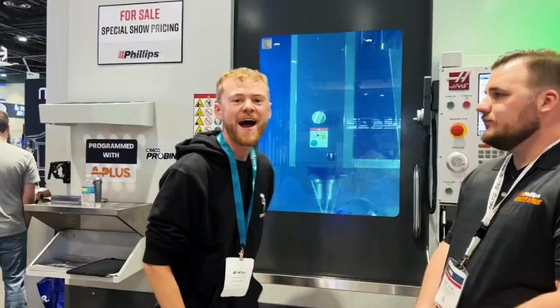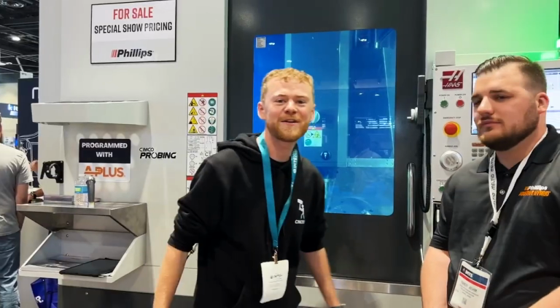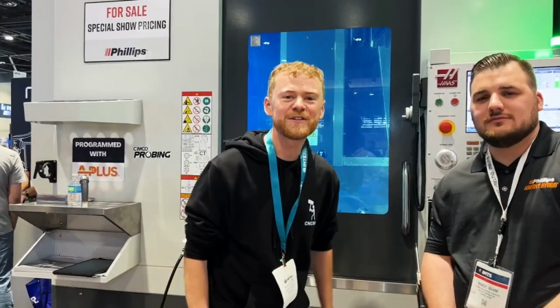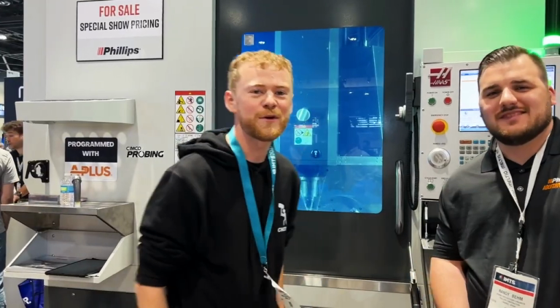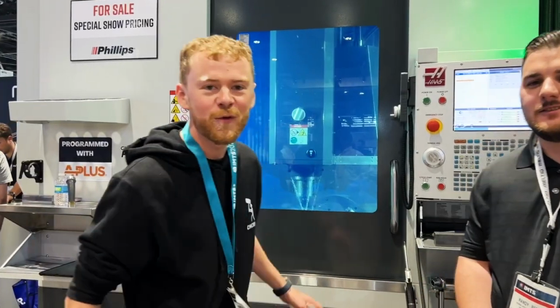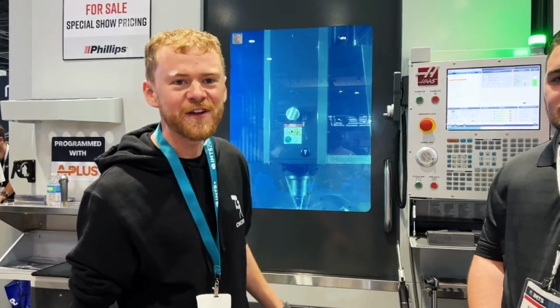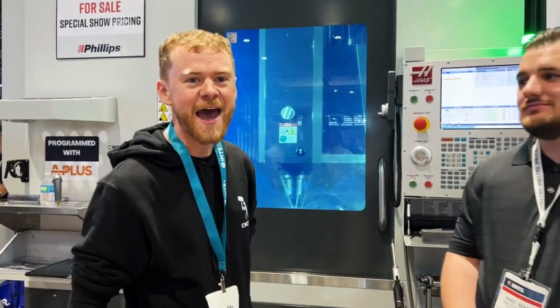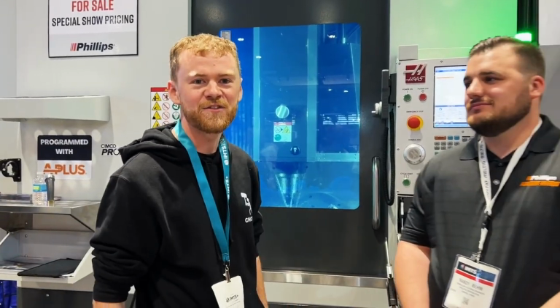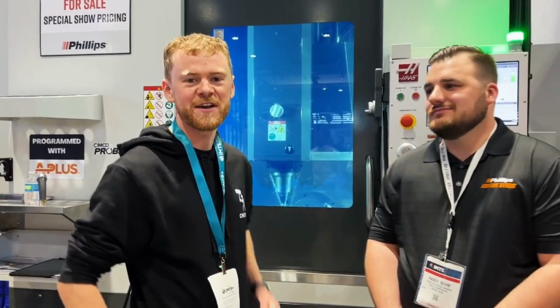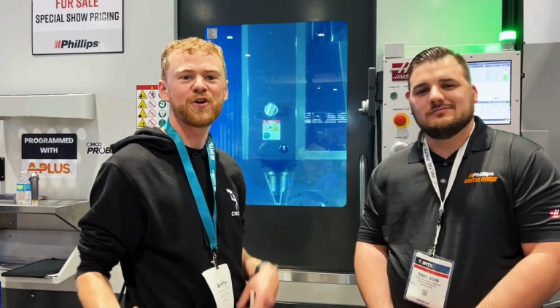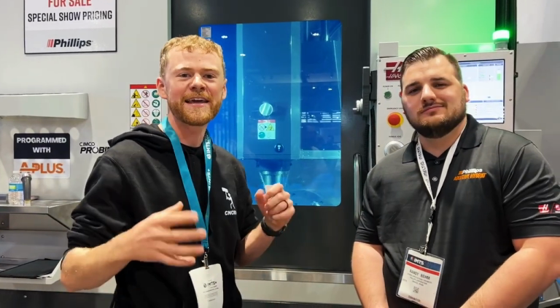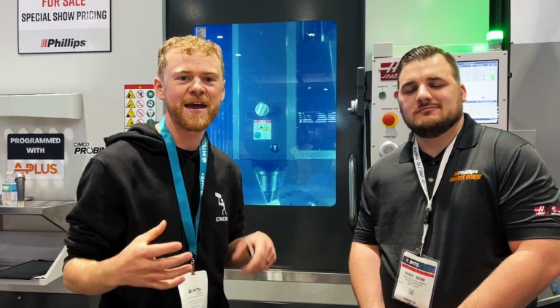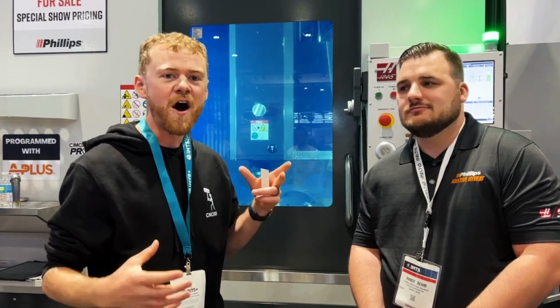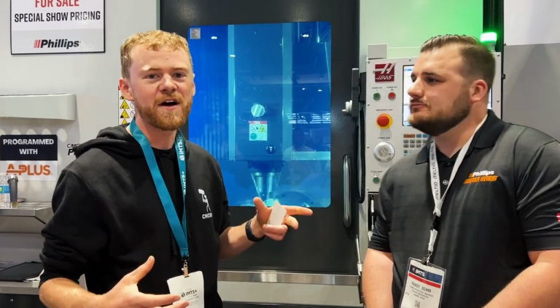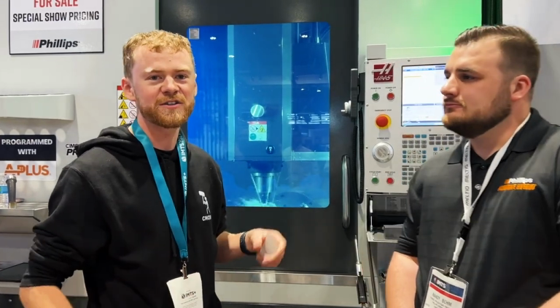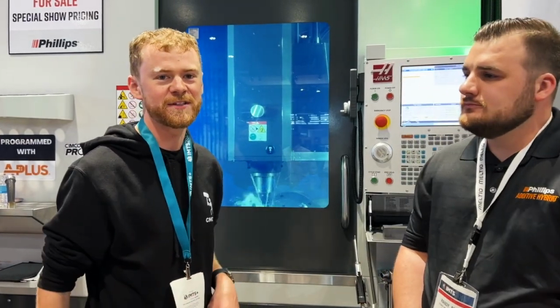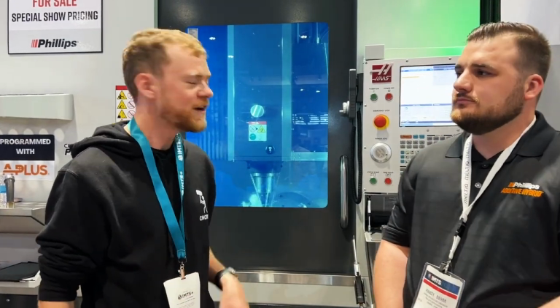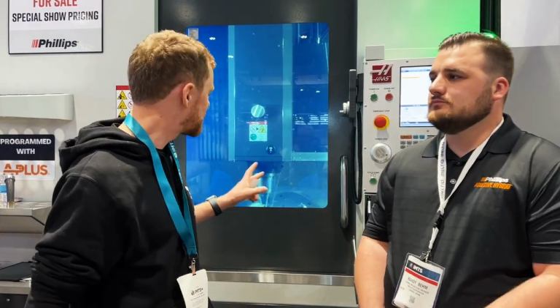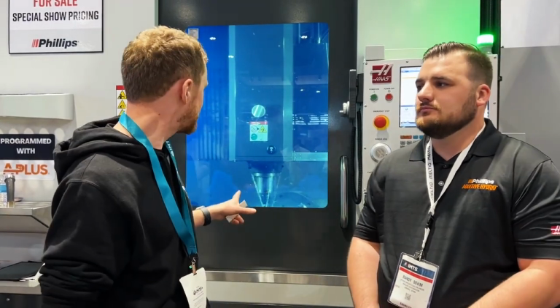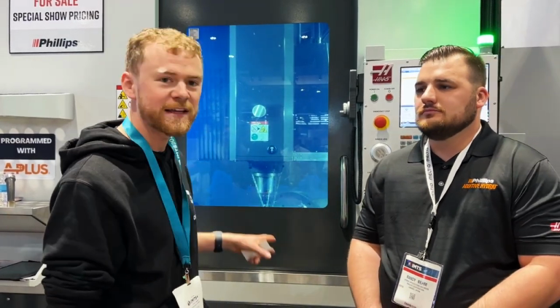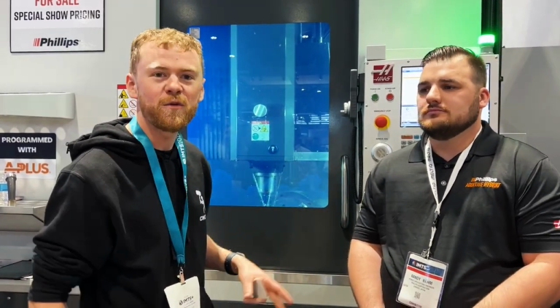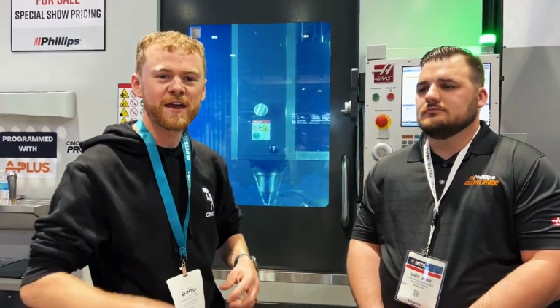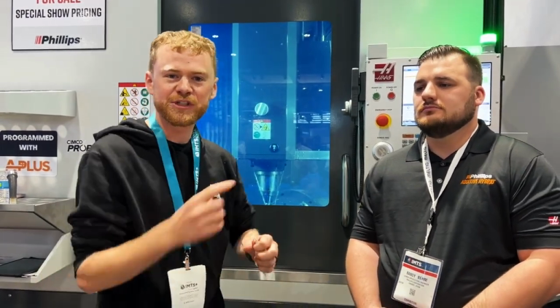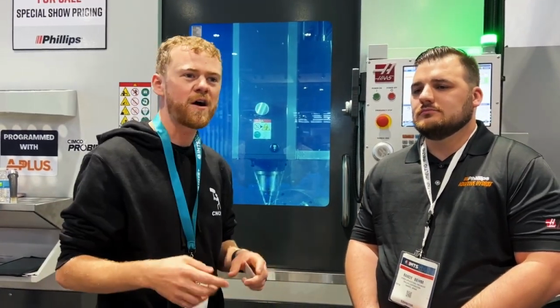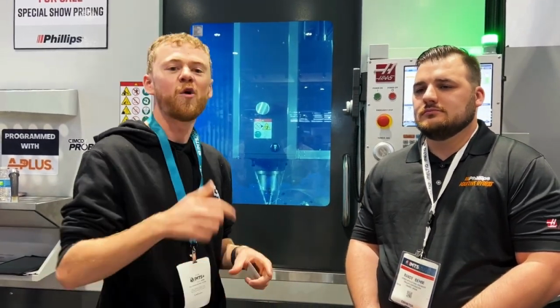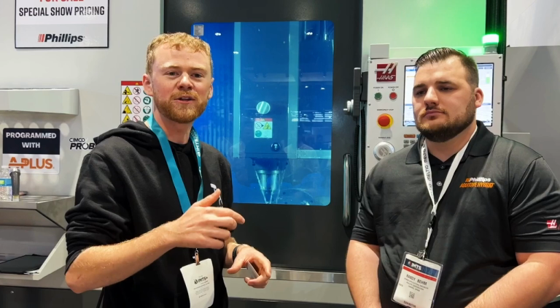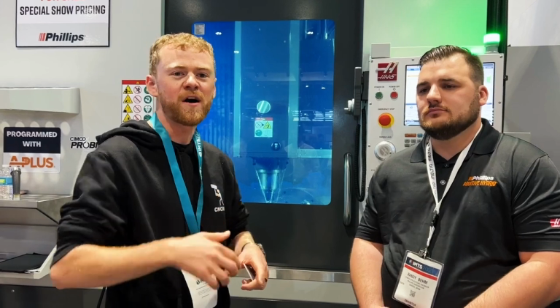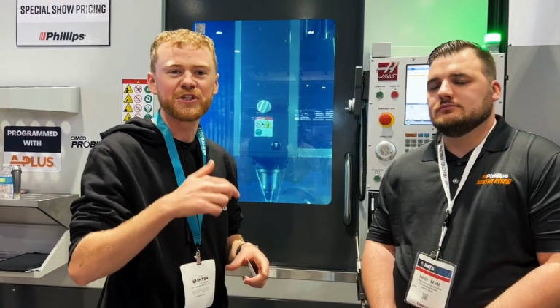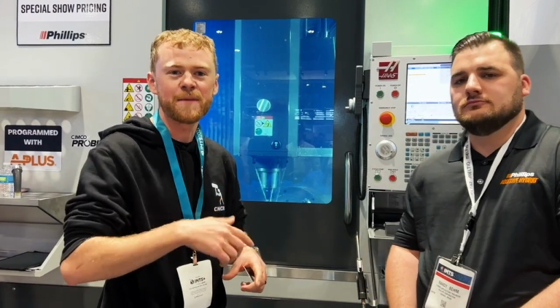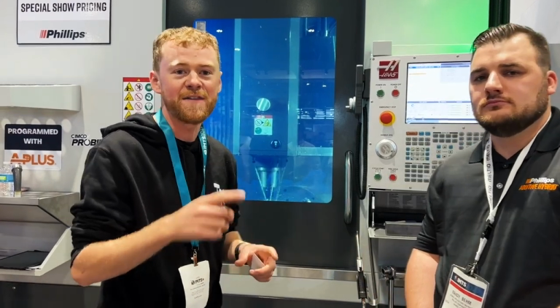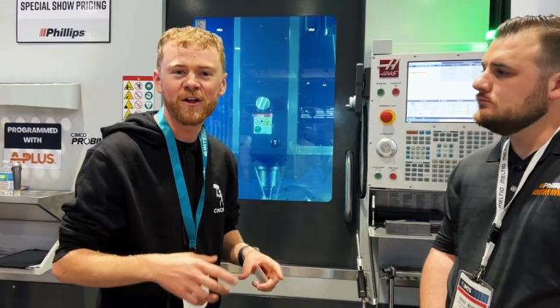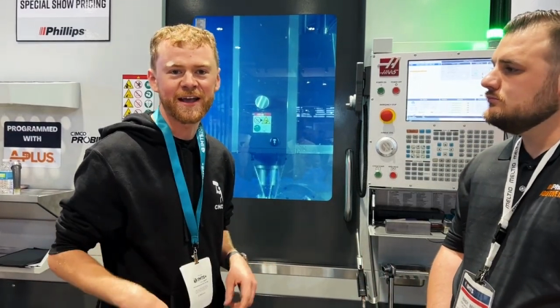I'm here in the Meltio booth where the Phillips additive division has put a laser head on the Haas UMC. It's pretty slick the way that they can machine a part, weld on the part, machine it up, and then weld on it again.